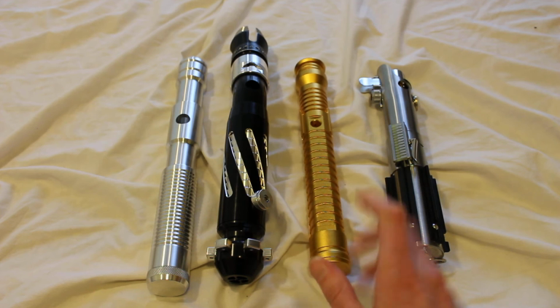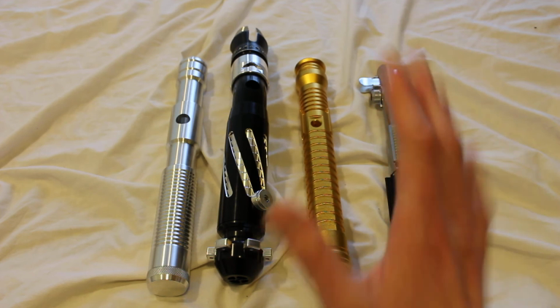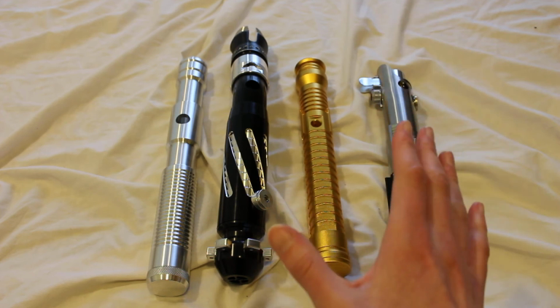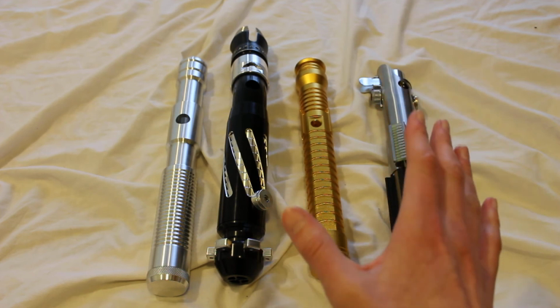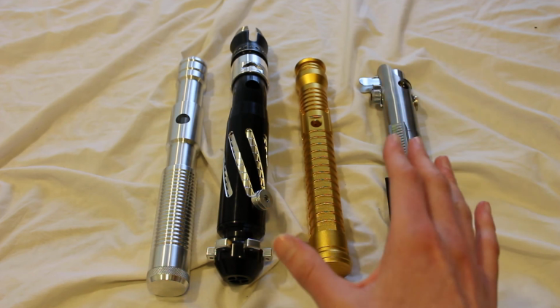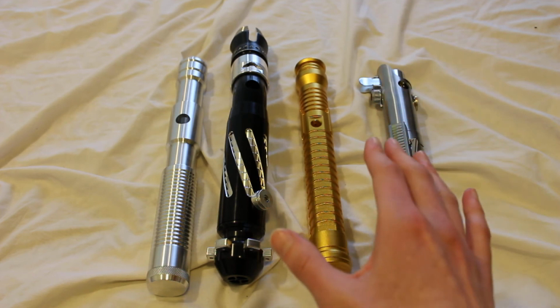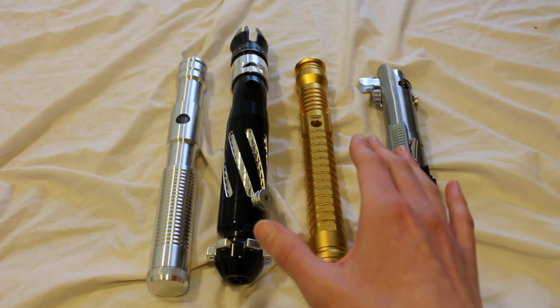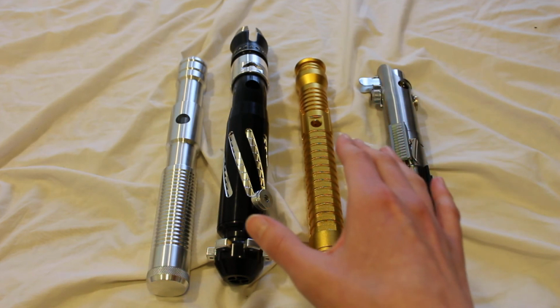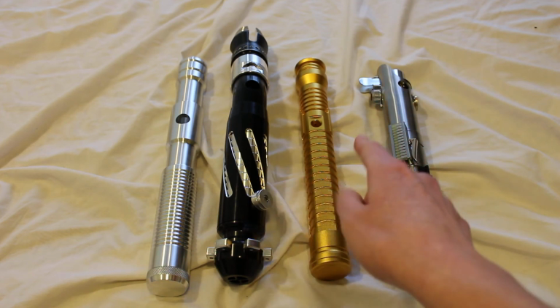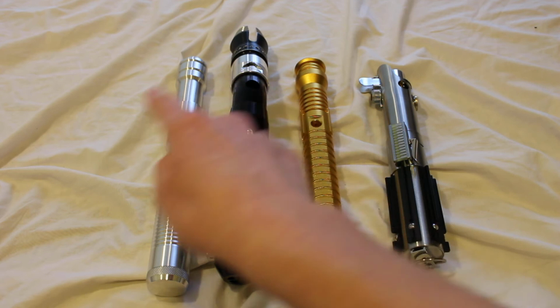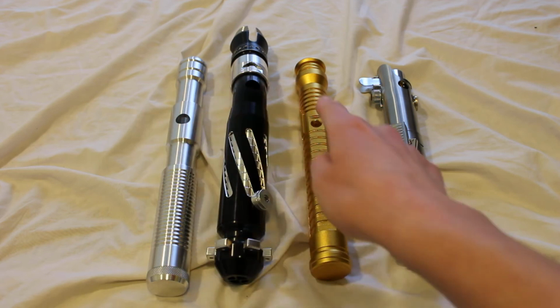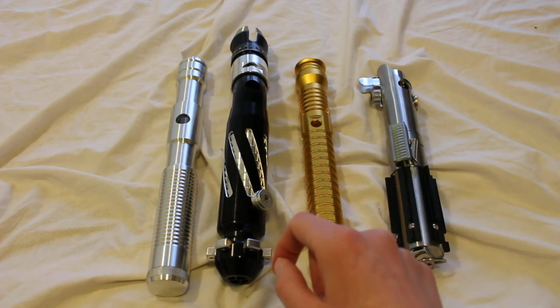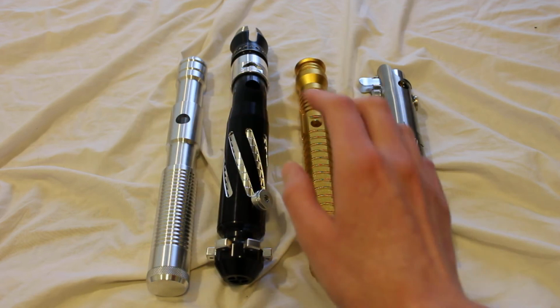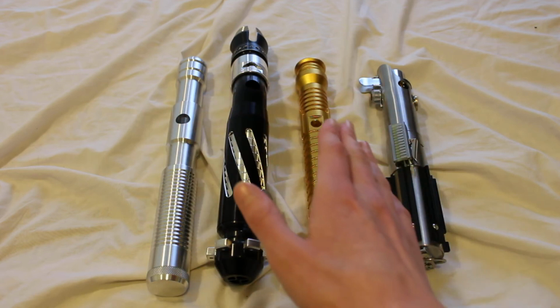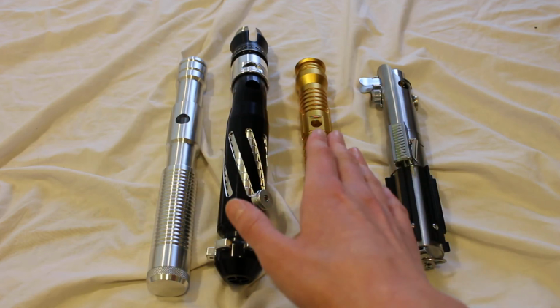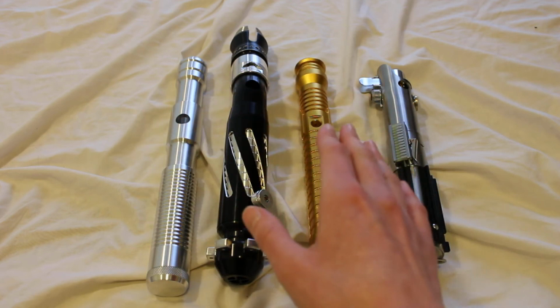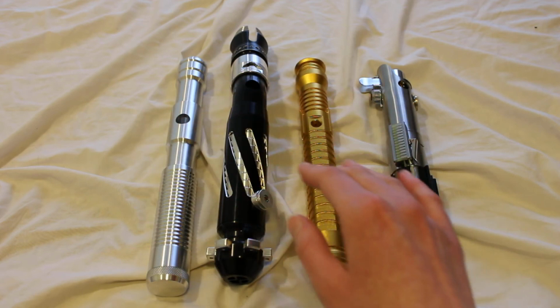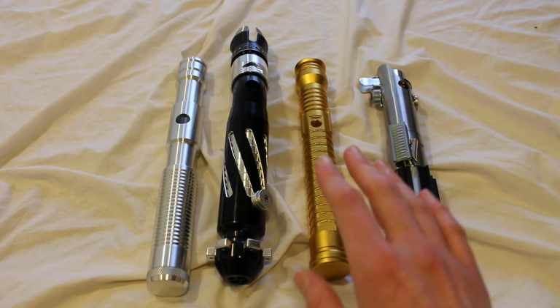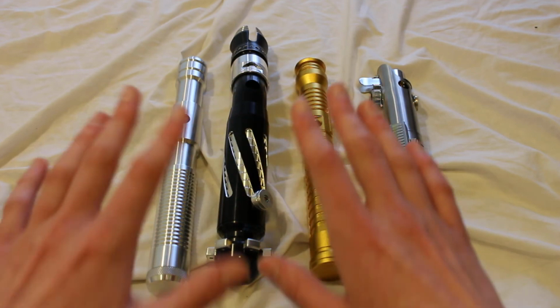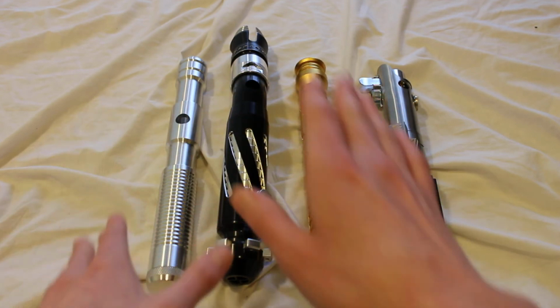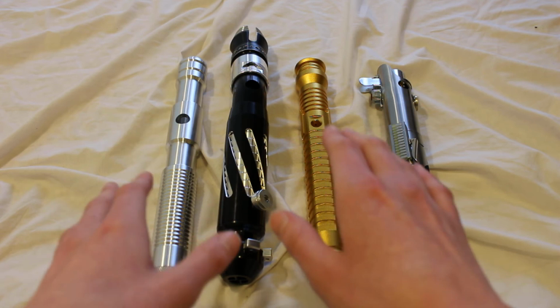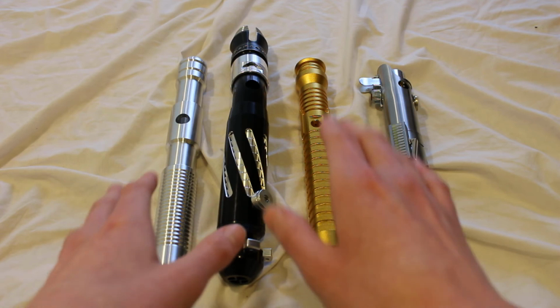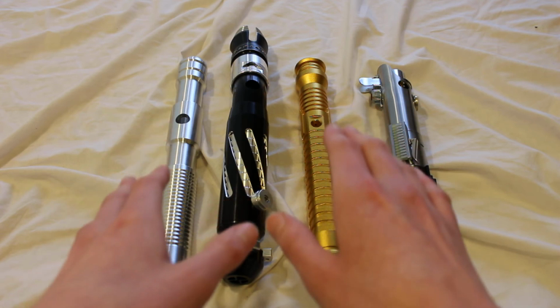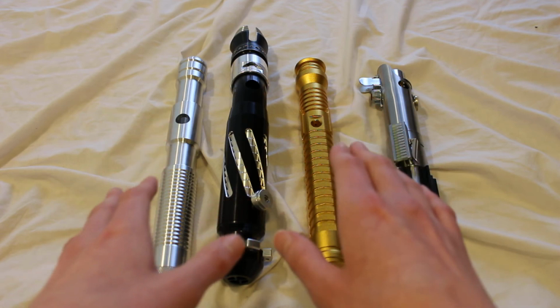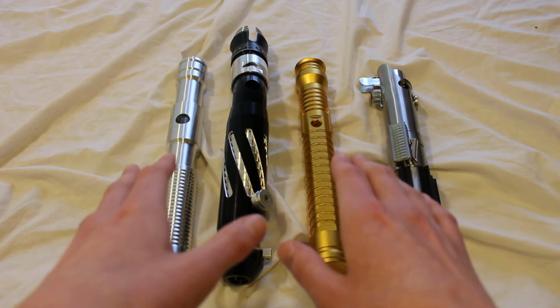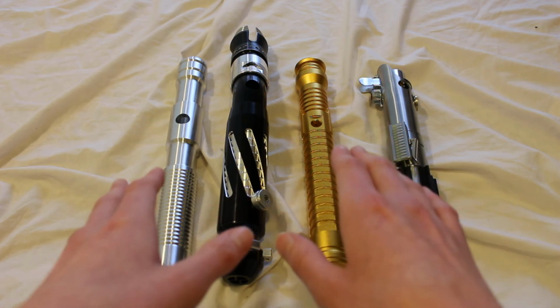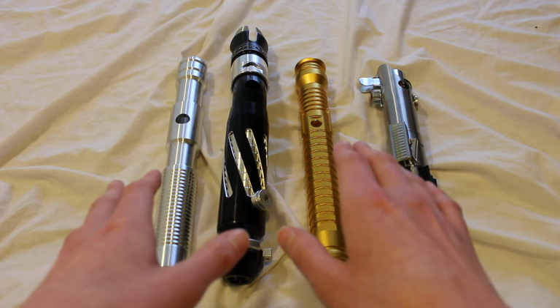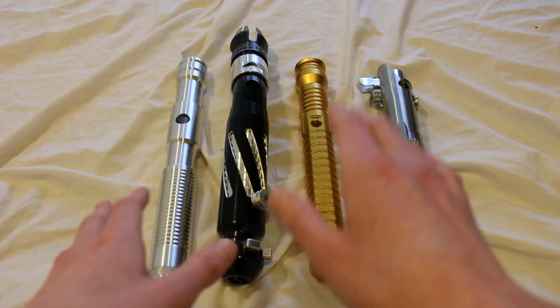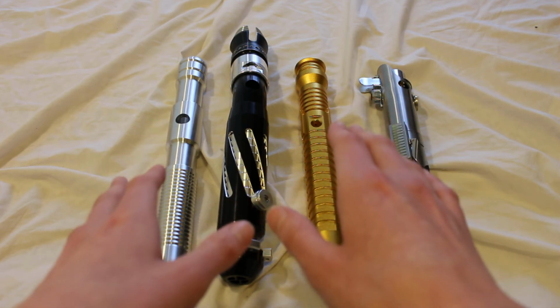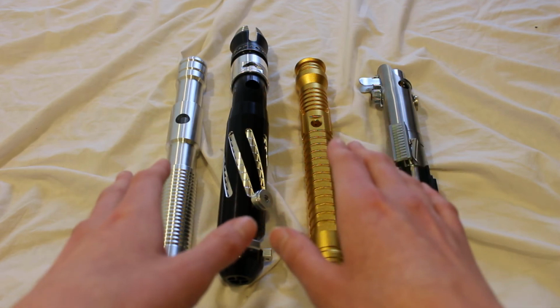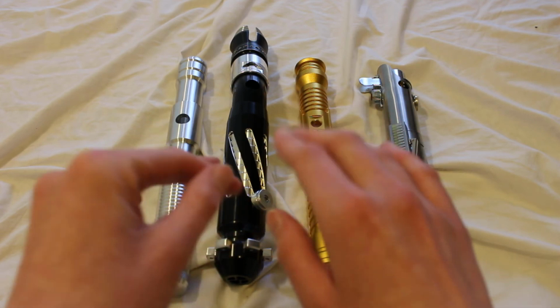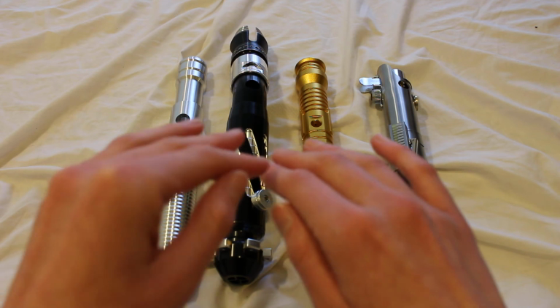If you're looking at empty hilts, don't be surprised if you see a lot of hilts with empty switch holes like that, where you'd need to at the very least install some kind of switch or cover it up somehow to make it display worthy.